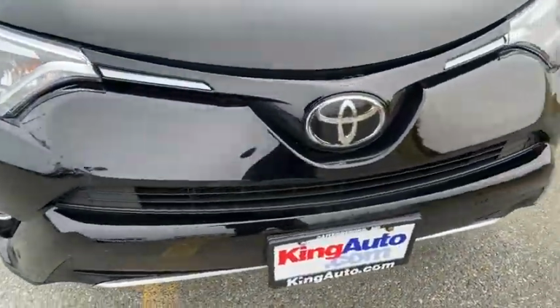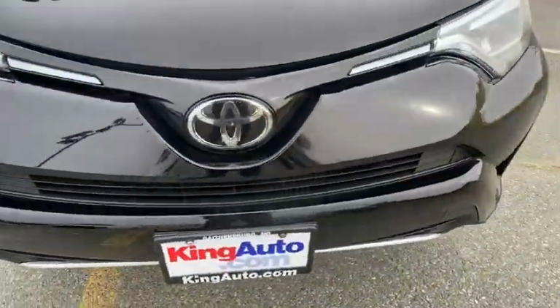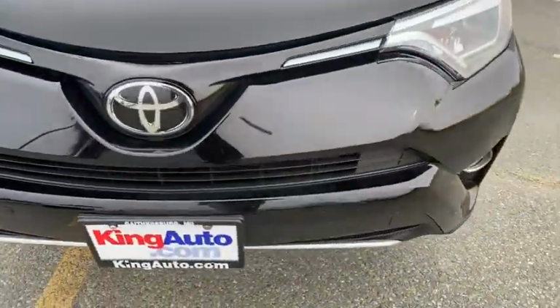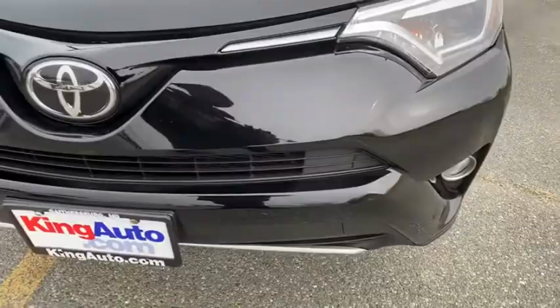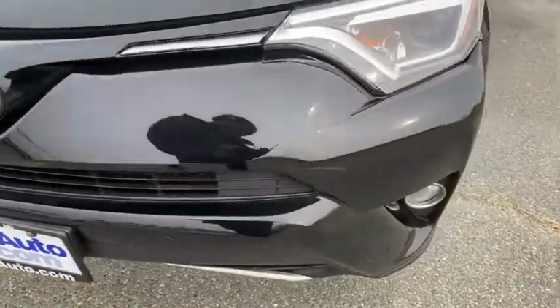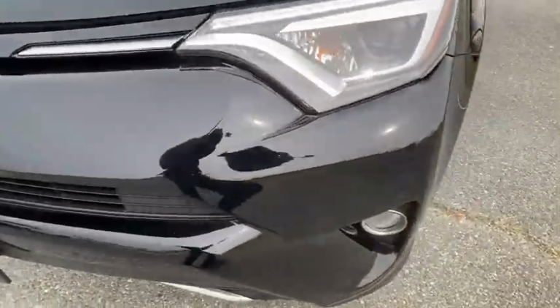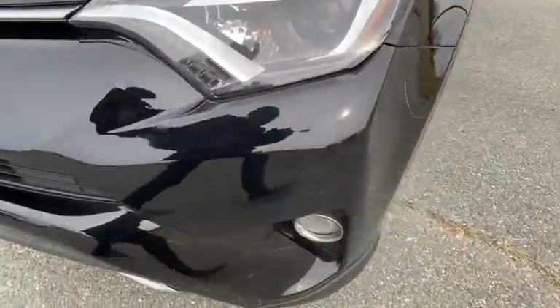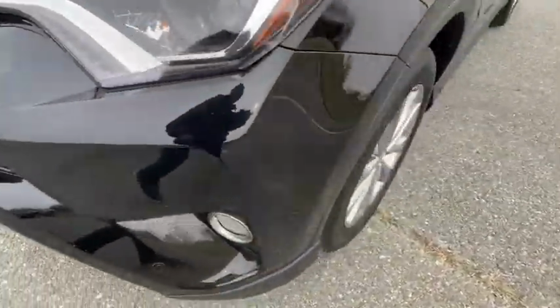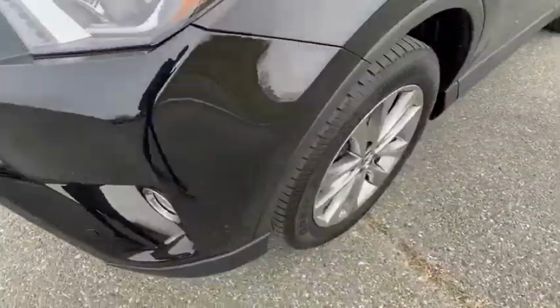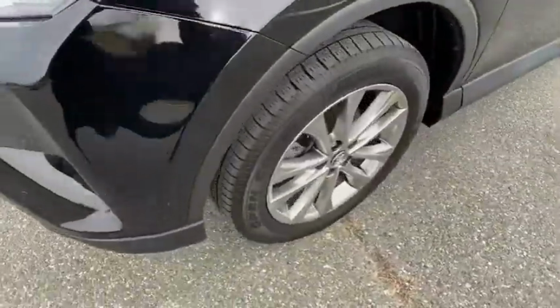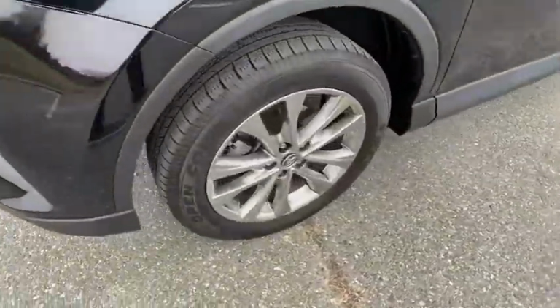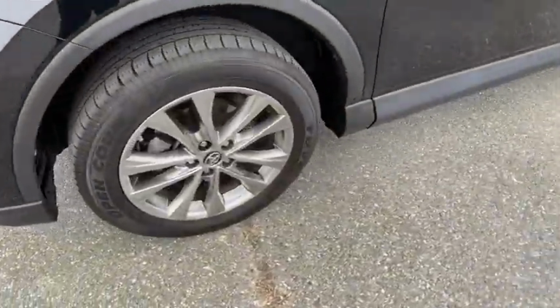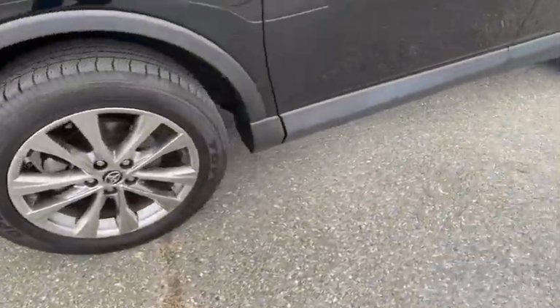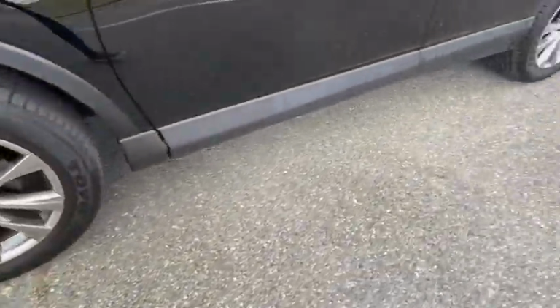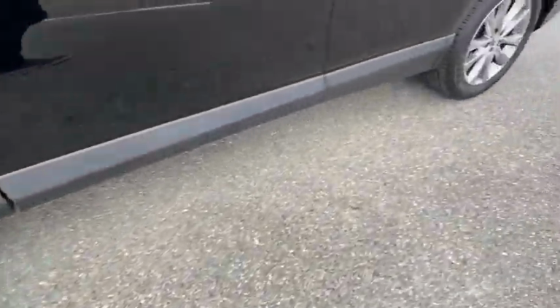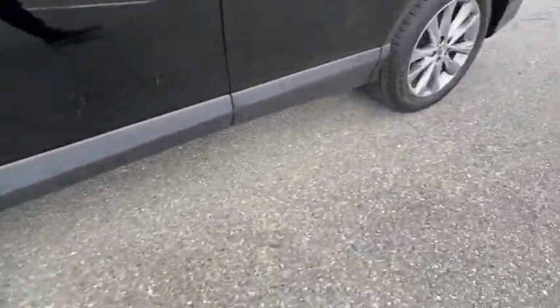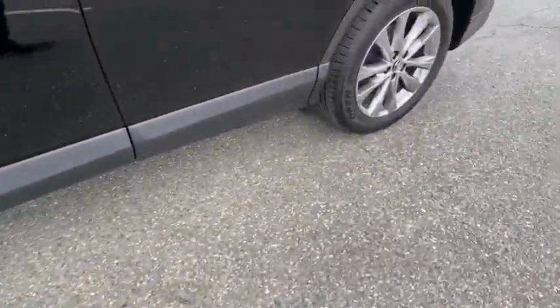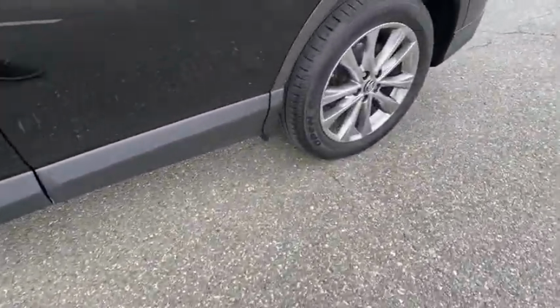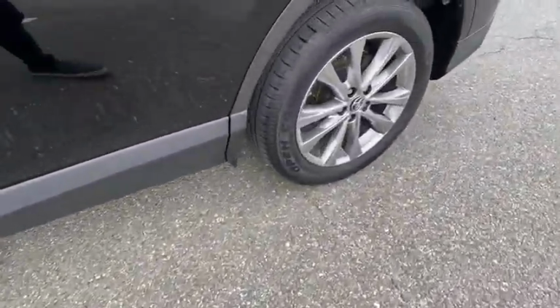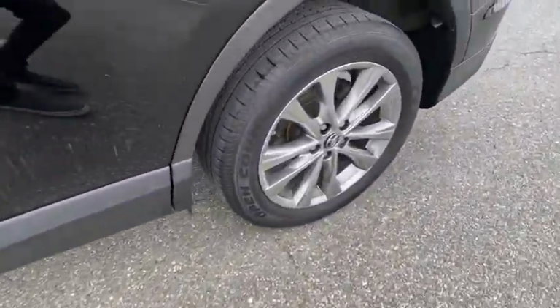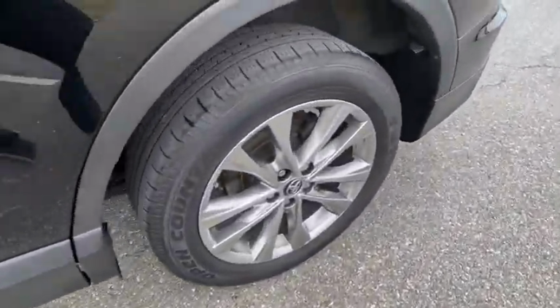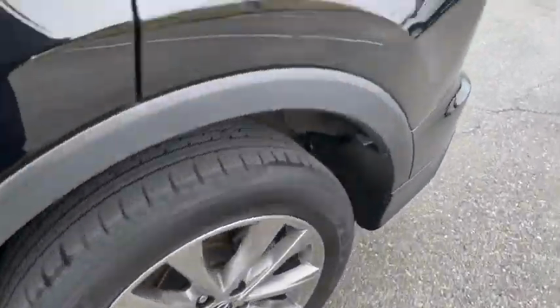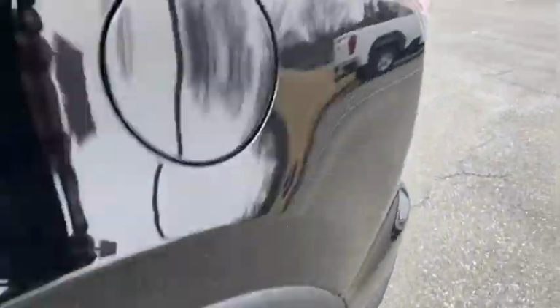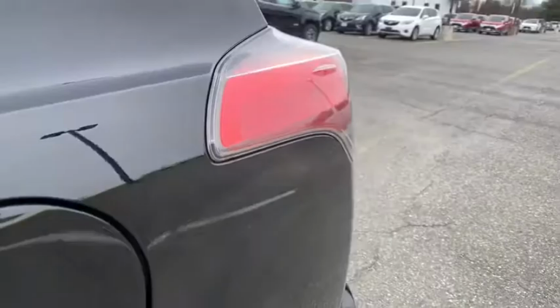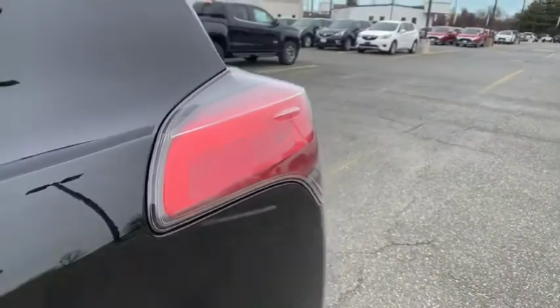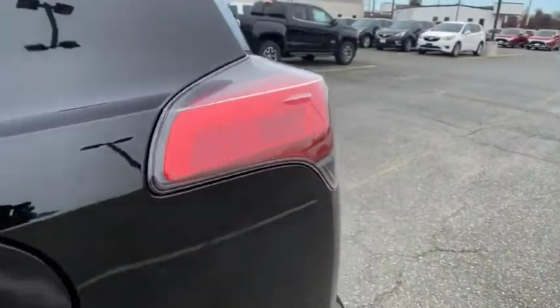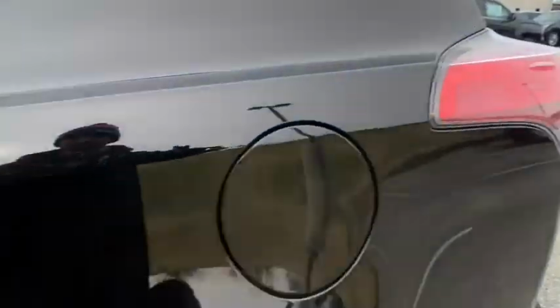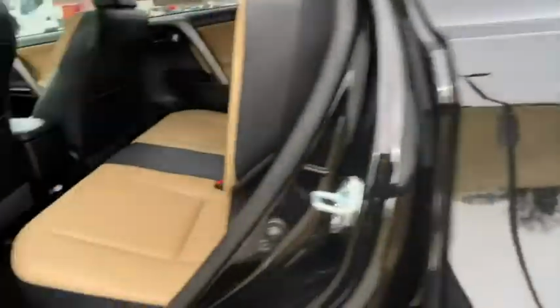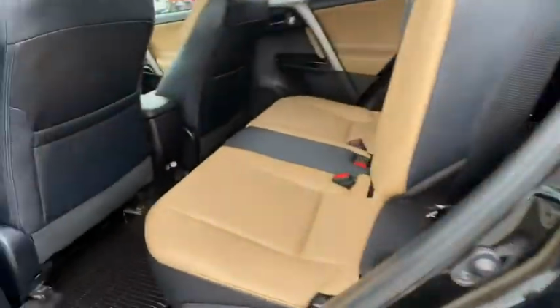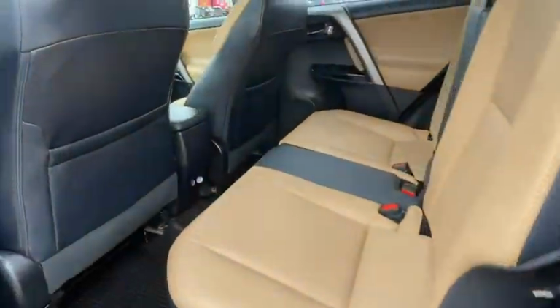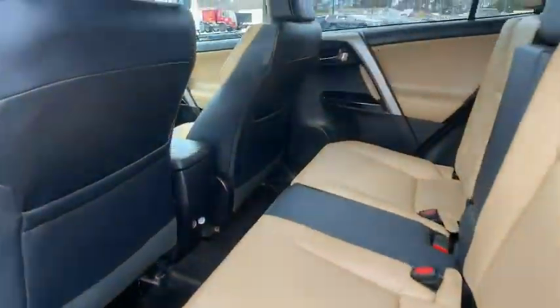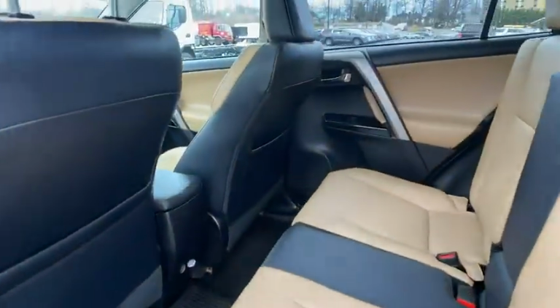This vehicle has less than 75,000 miles. This isn't just a vehicle, it's an experience. So stop in for a test drive today.